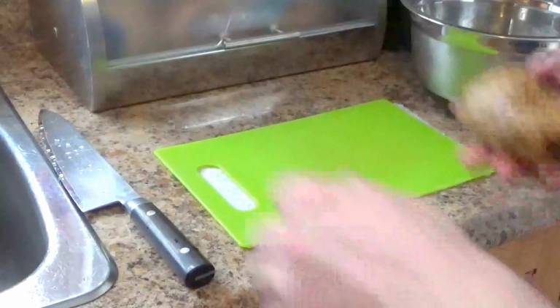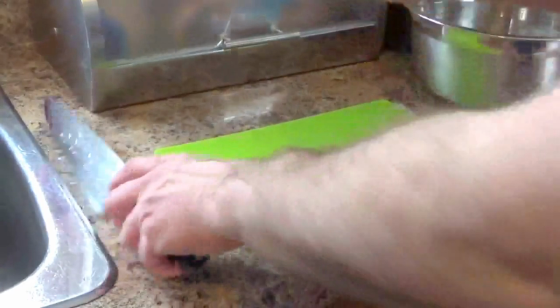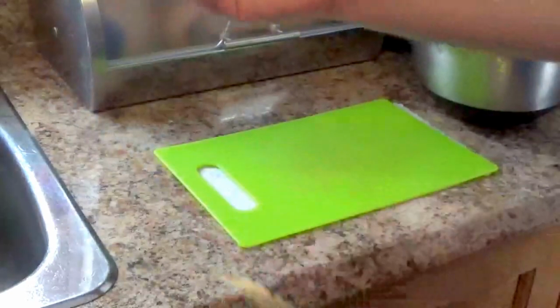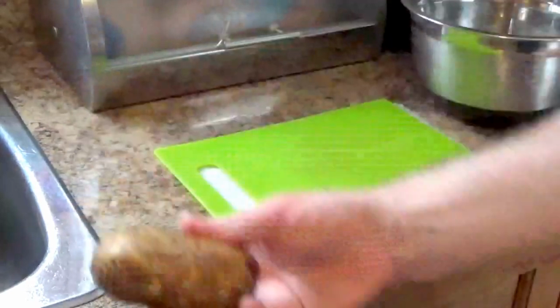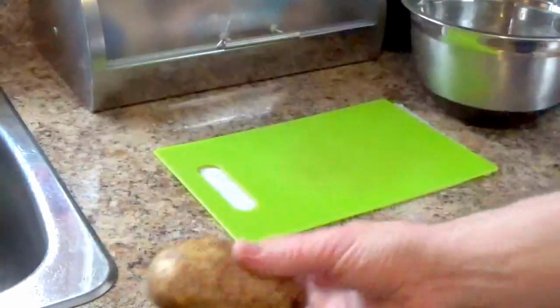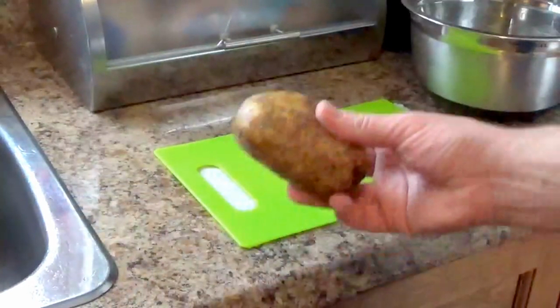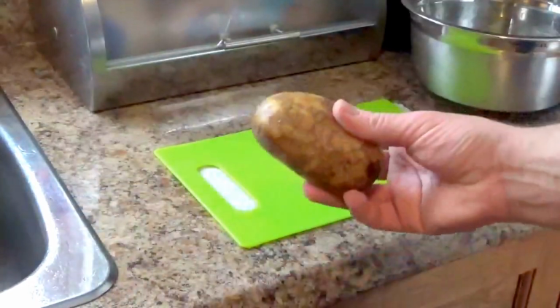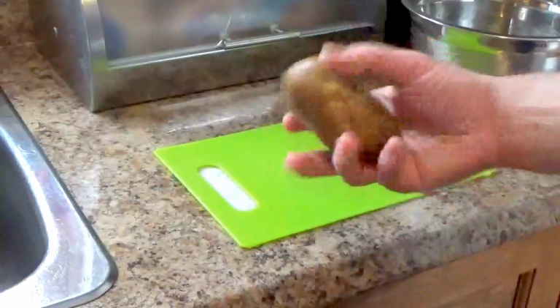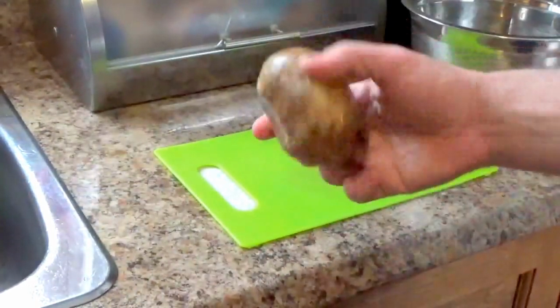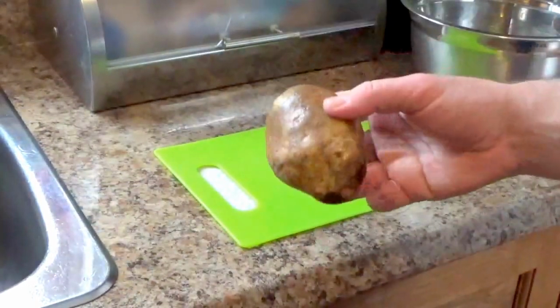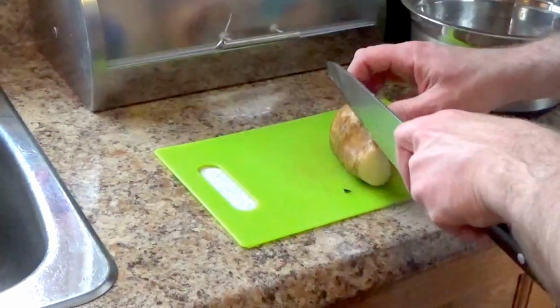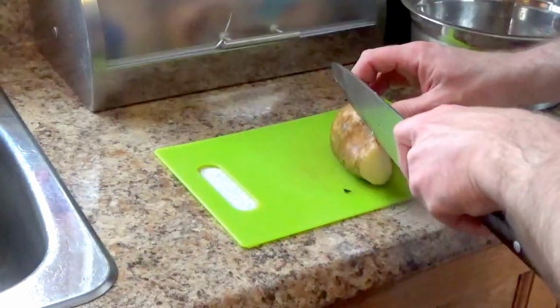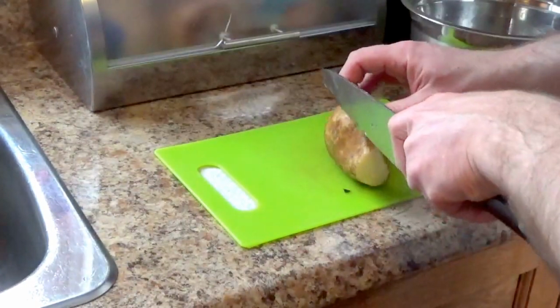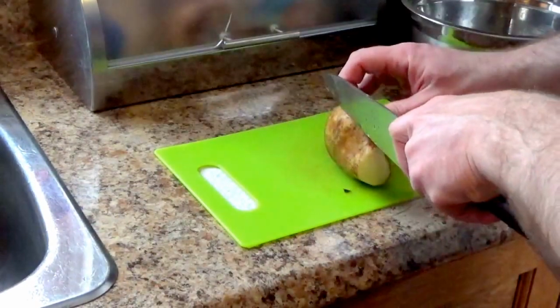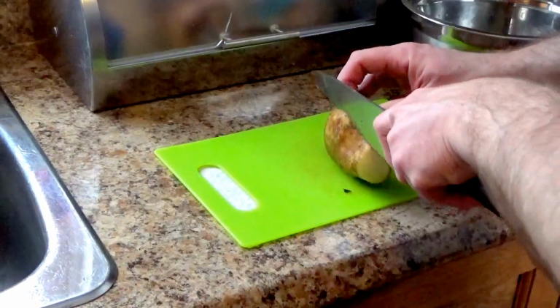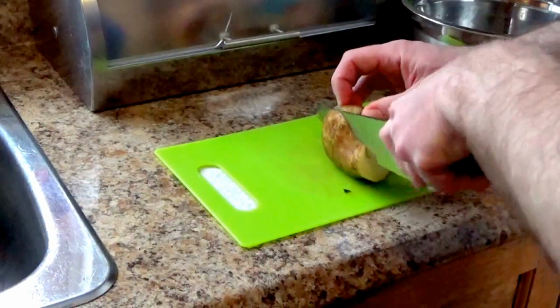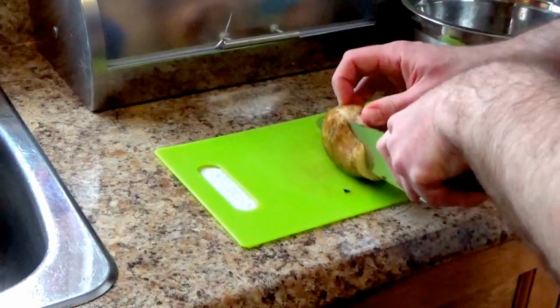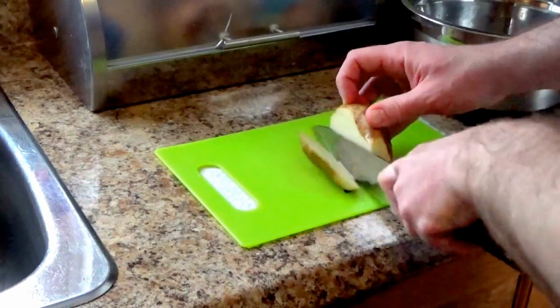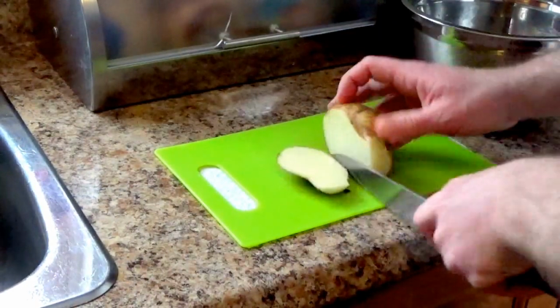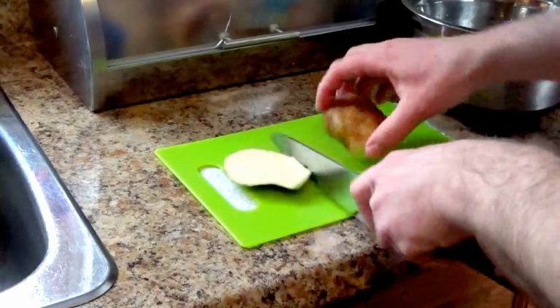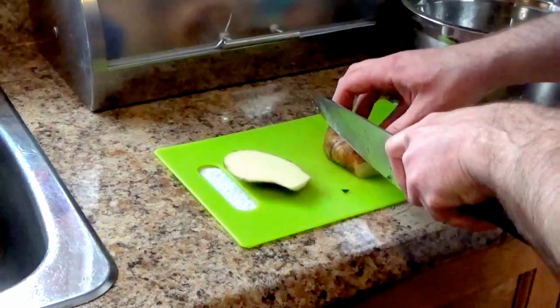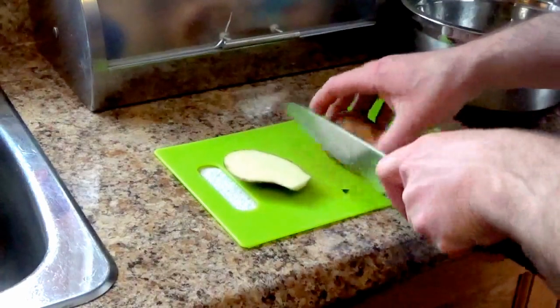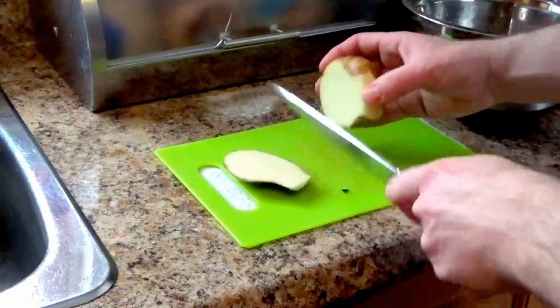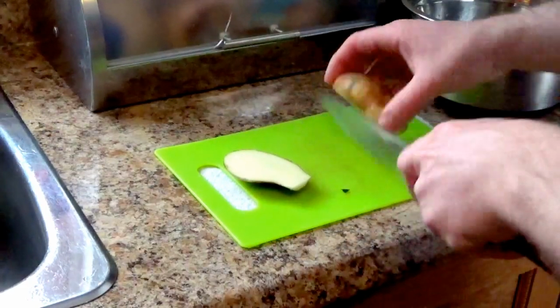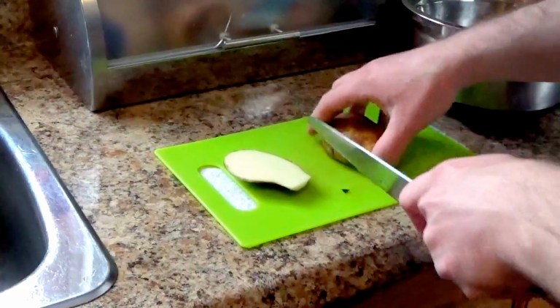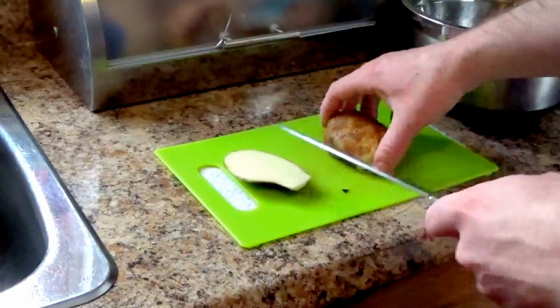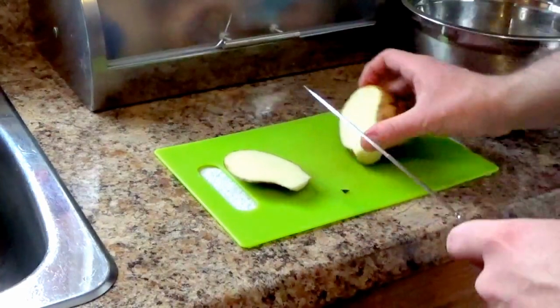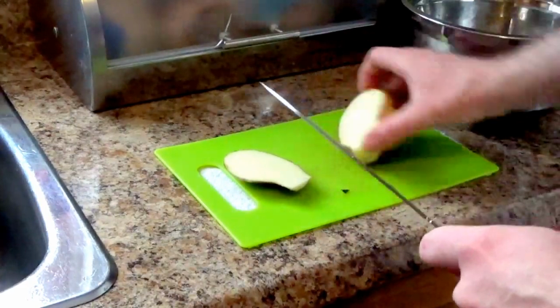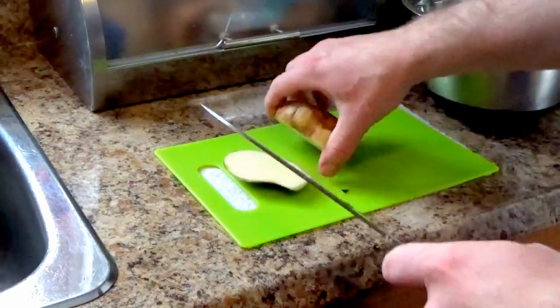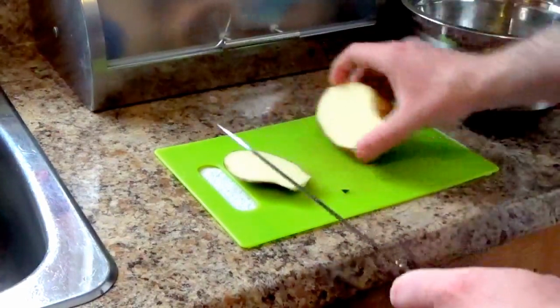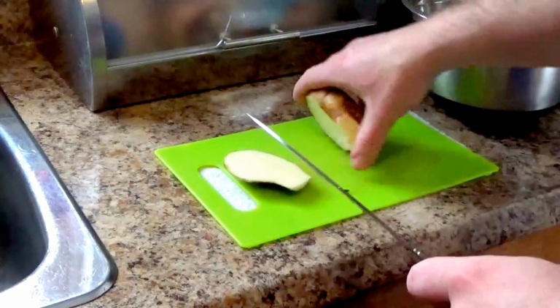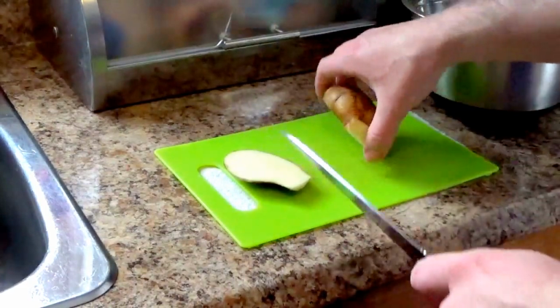So the potatoes are washed. As you can see, I'm just going to cut them in even slices. I've cut off the bottom to make it easier so it doesn't wobble around on you.